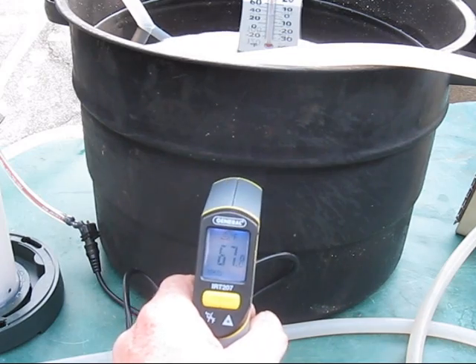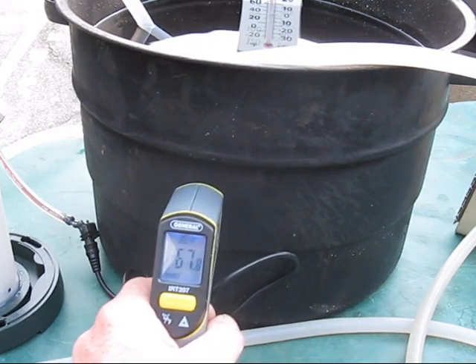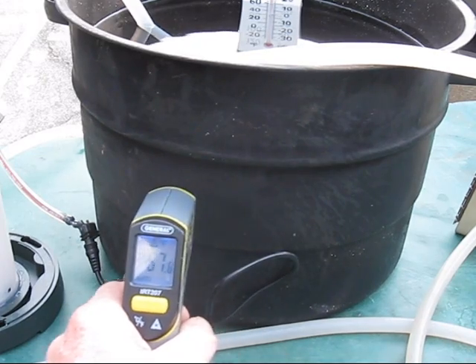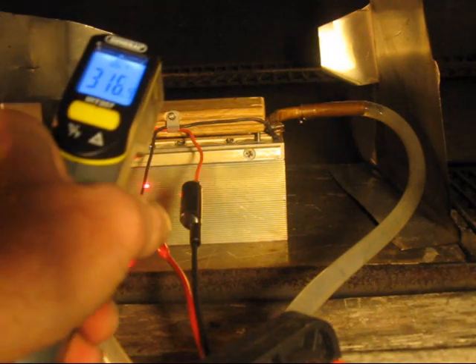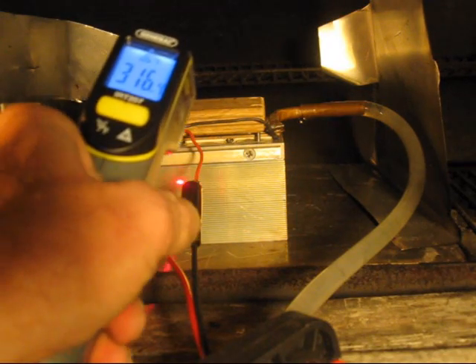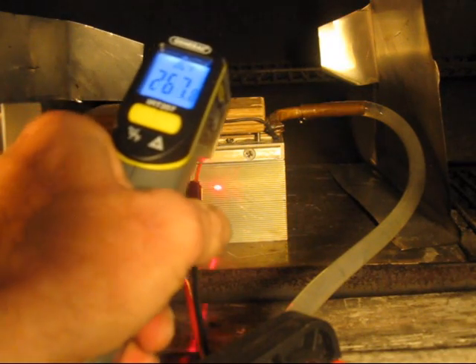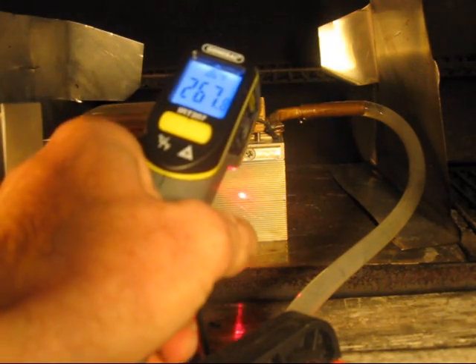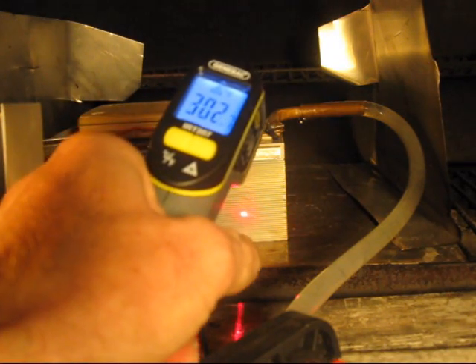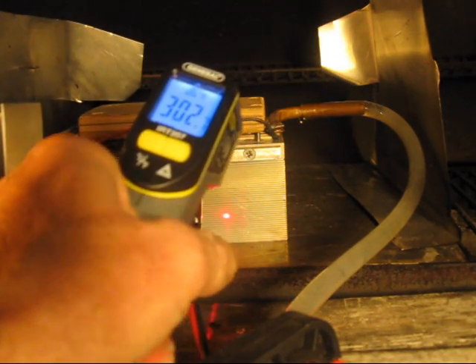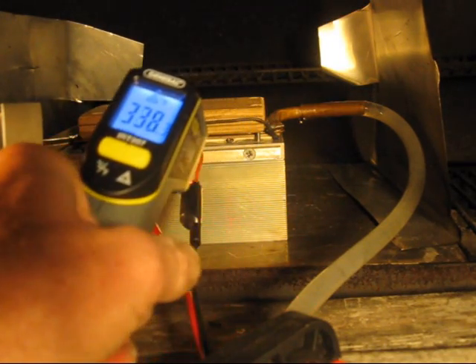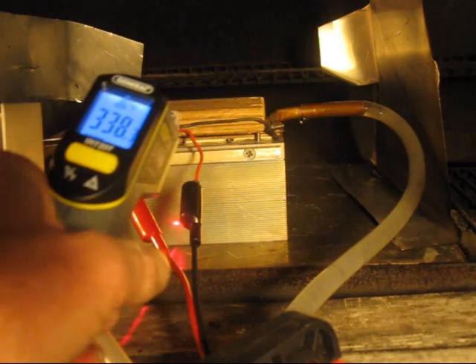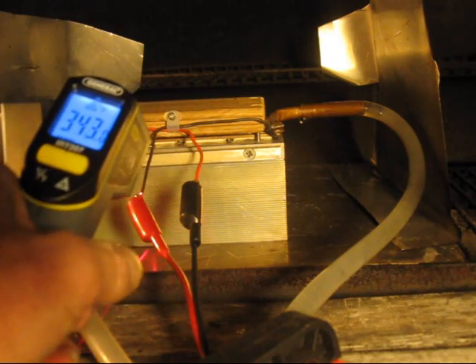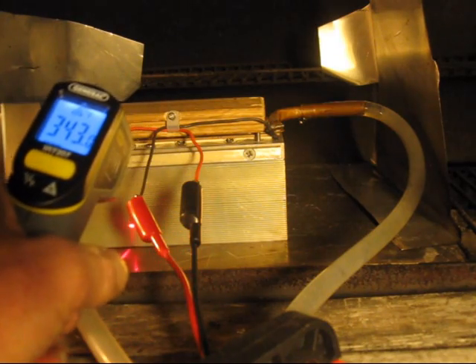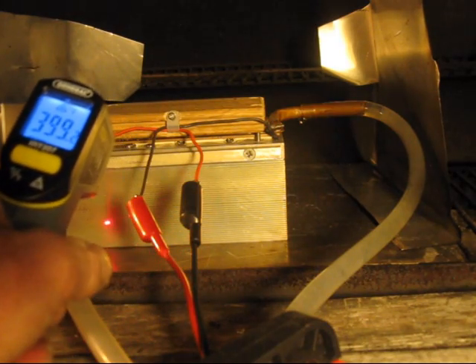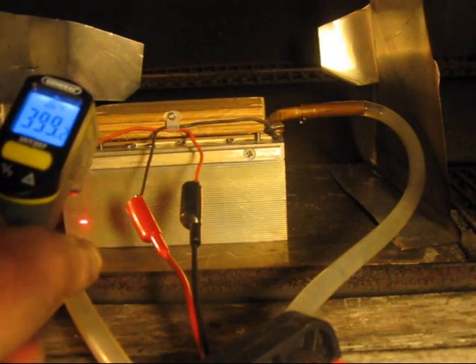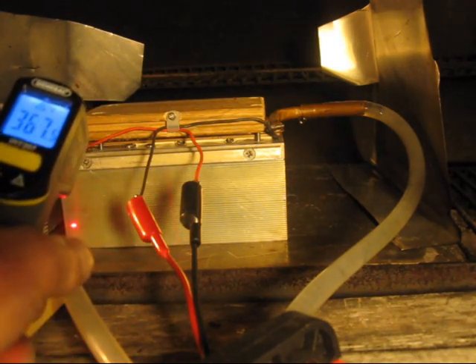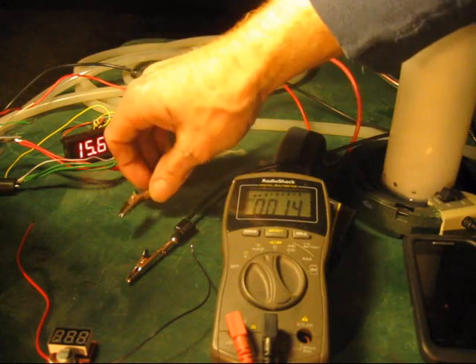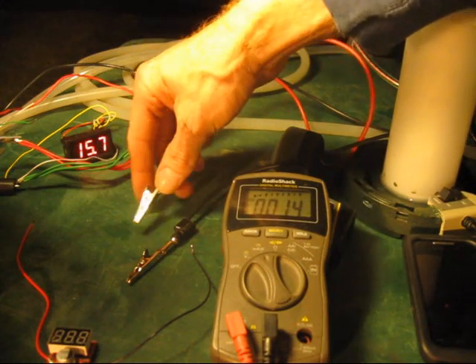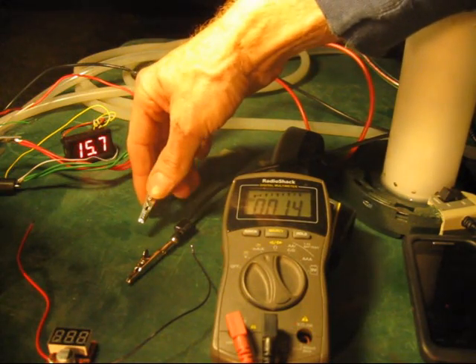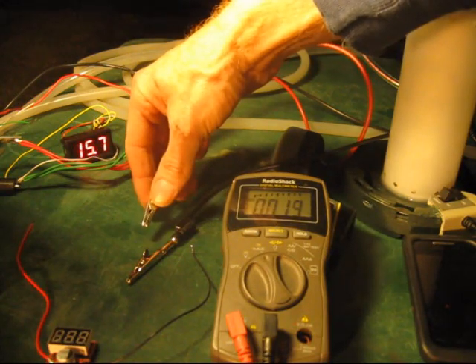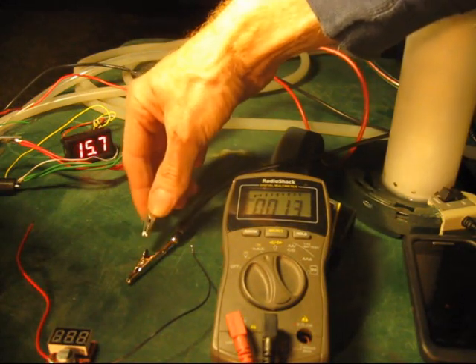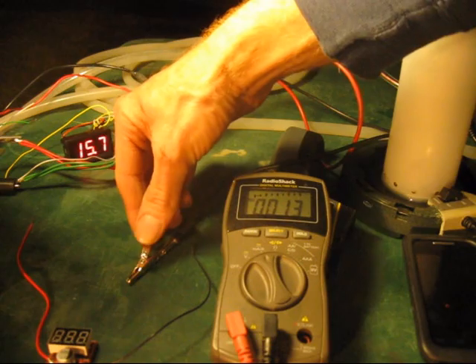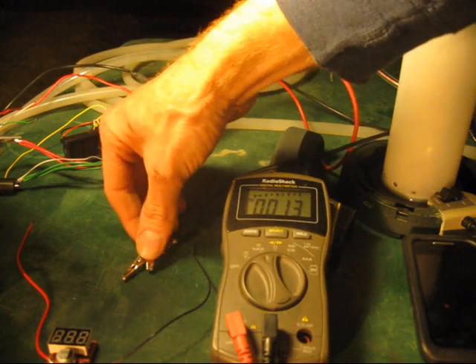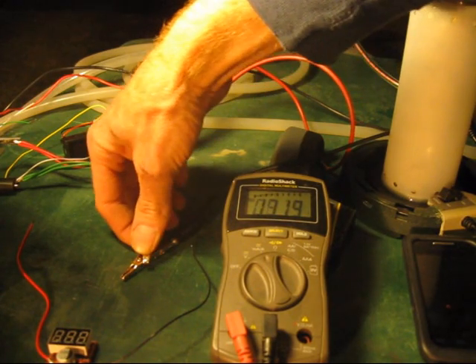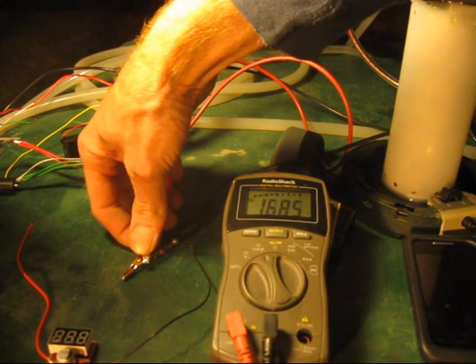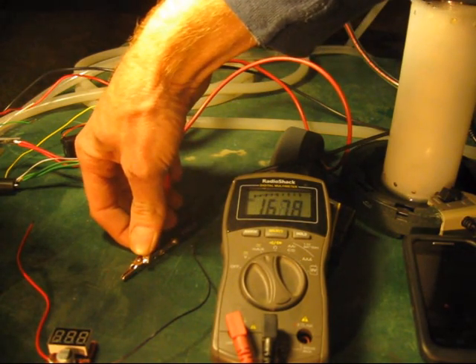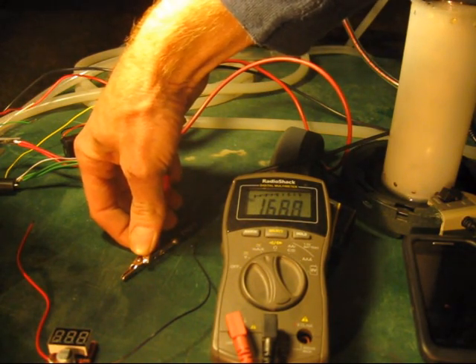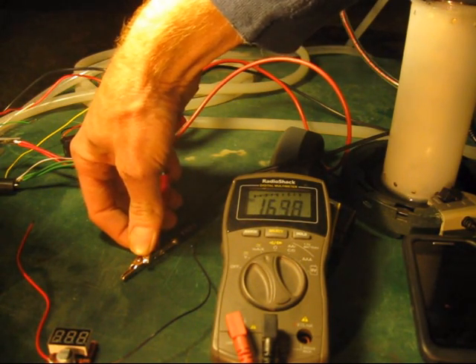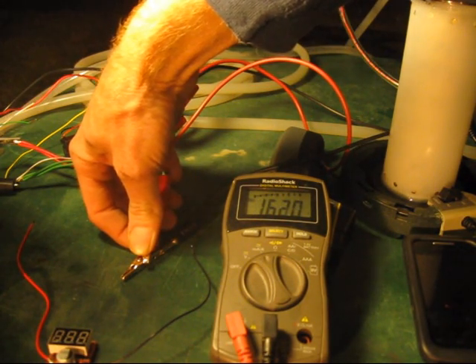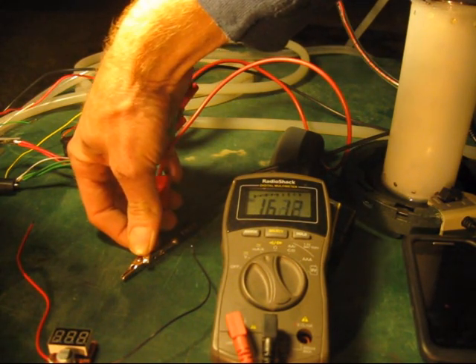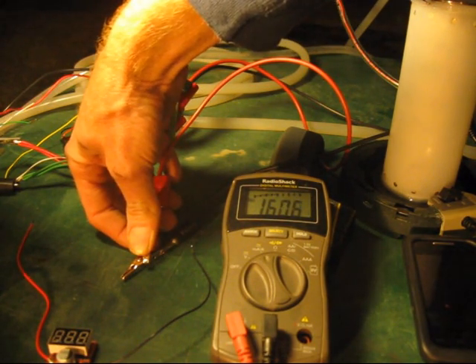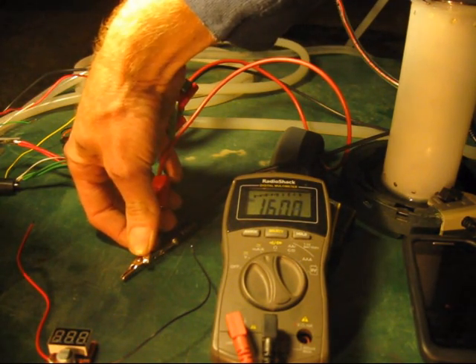With 67-degree cooling water and a module hot side around 275 Fahrenheit, an open circuit measured nearly 16 volts at 1.6 amperes. Almost 1.7 amps.